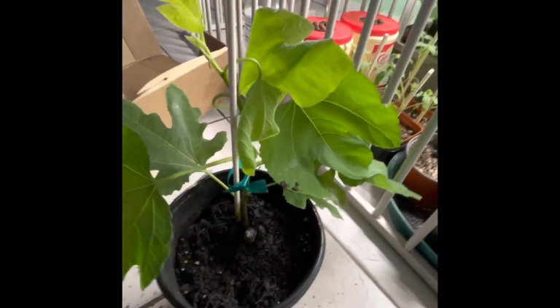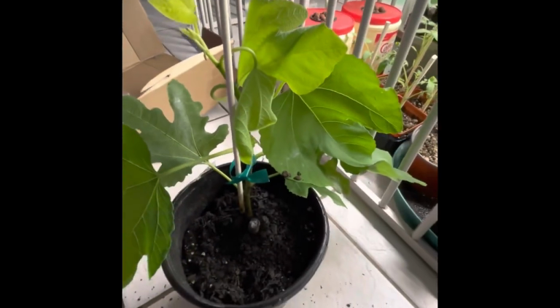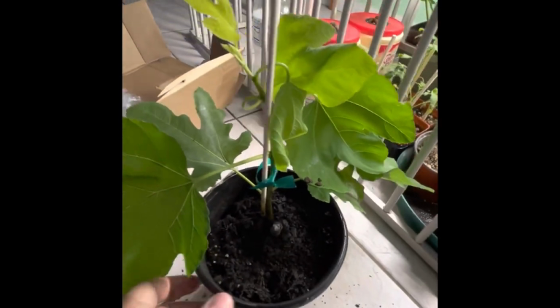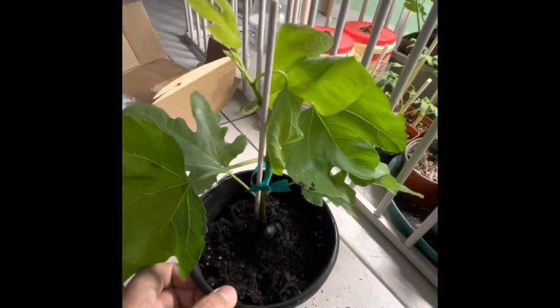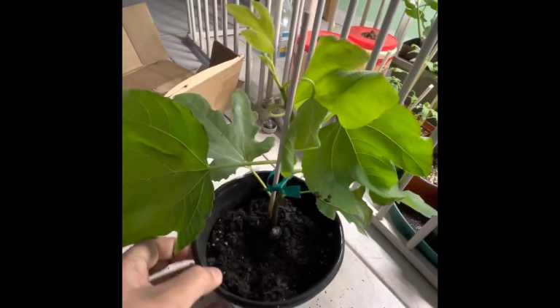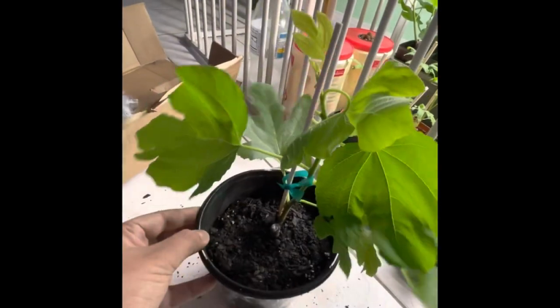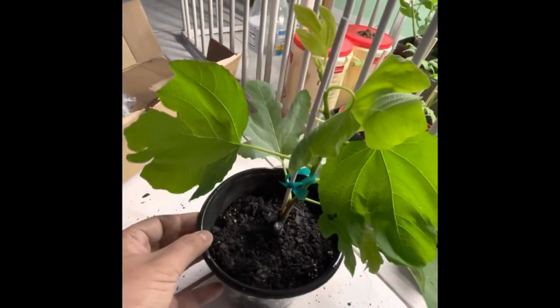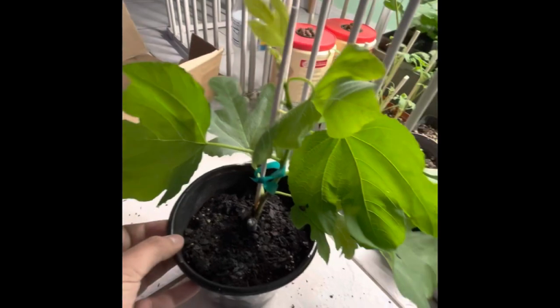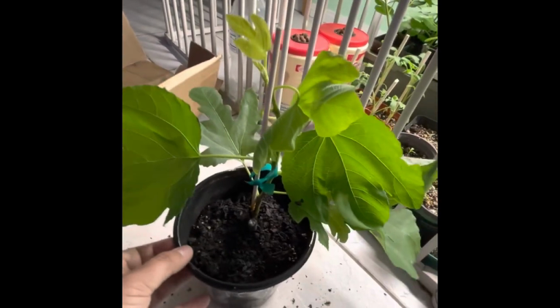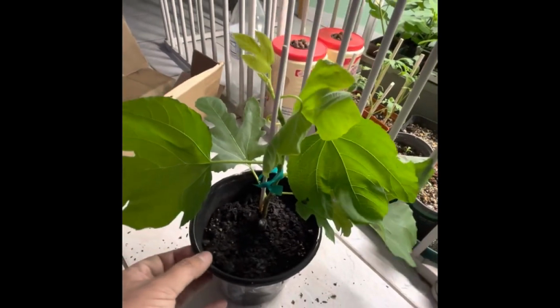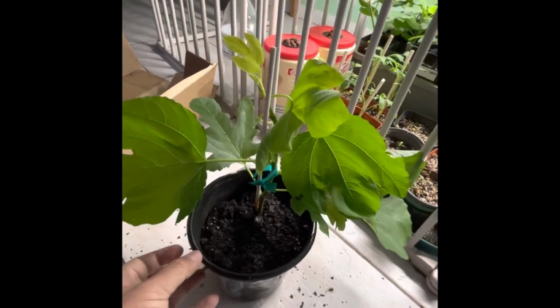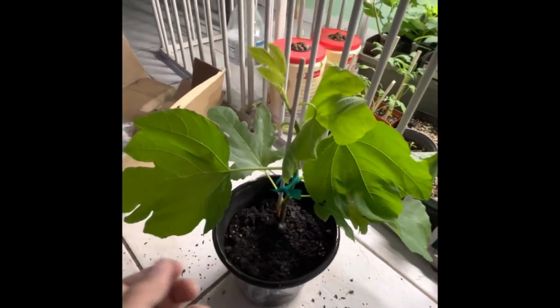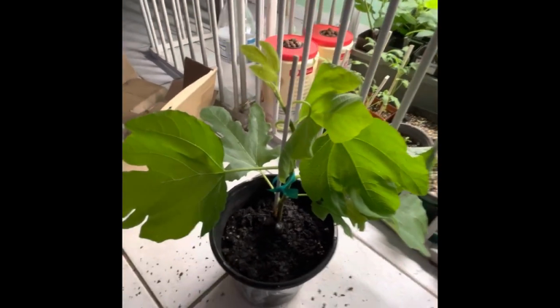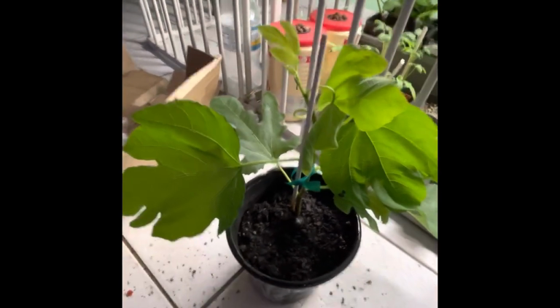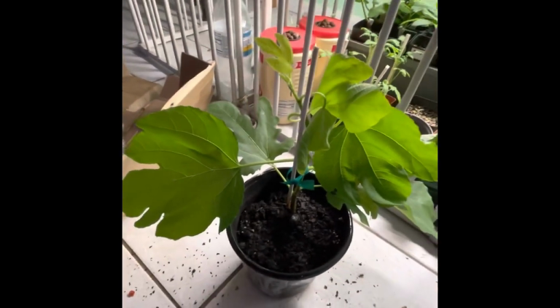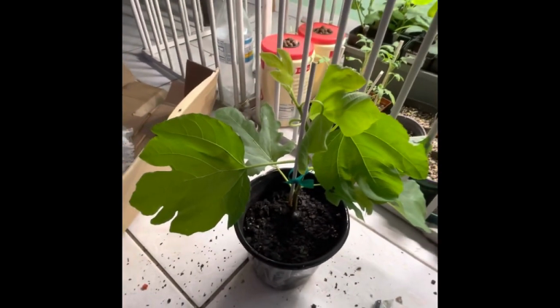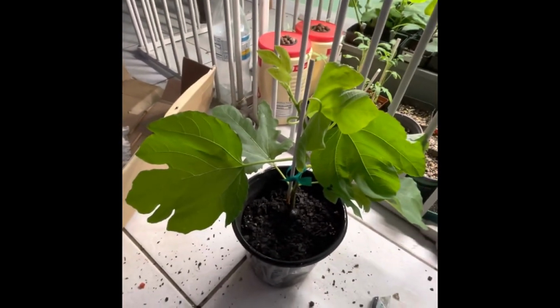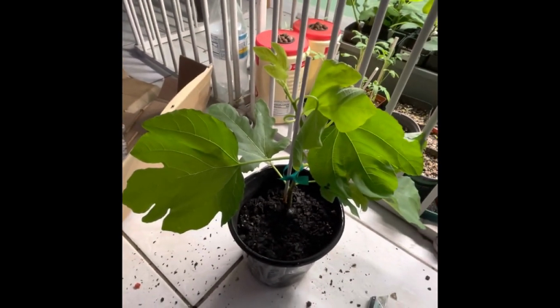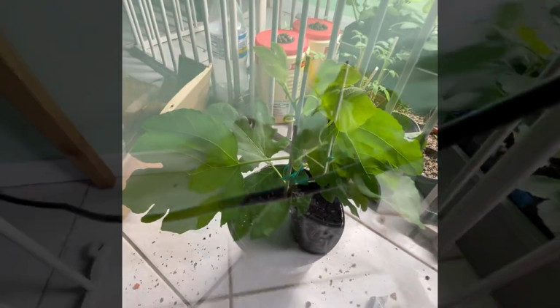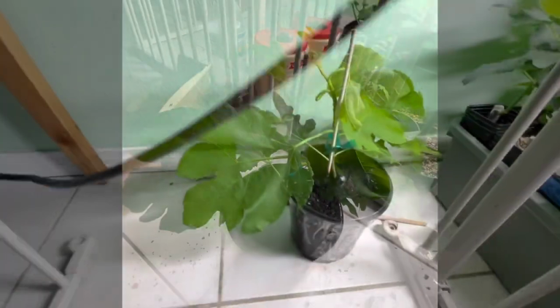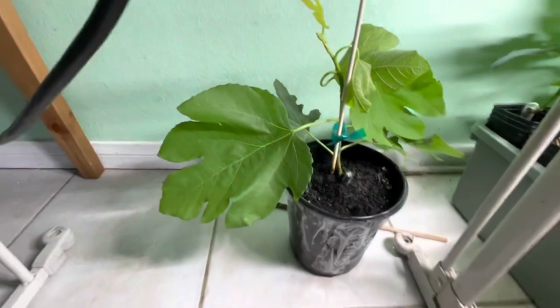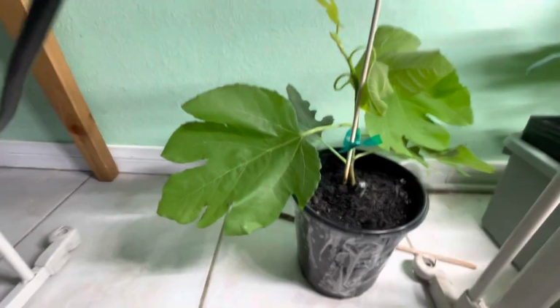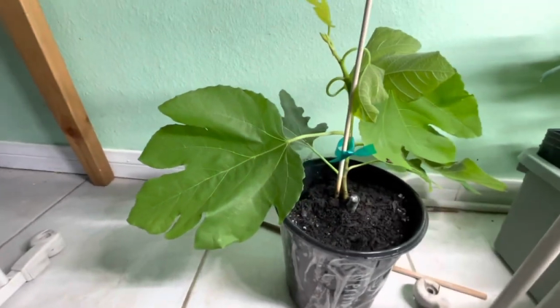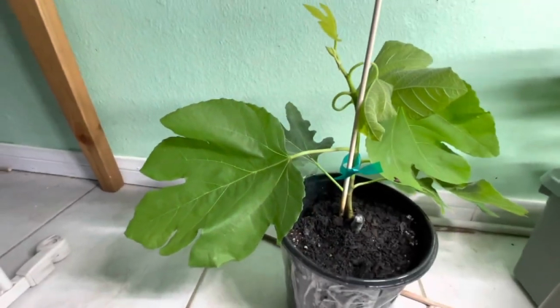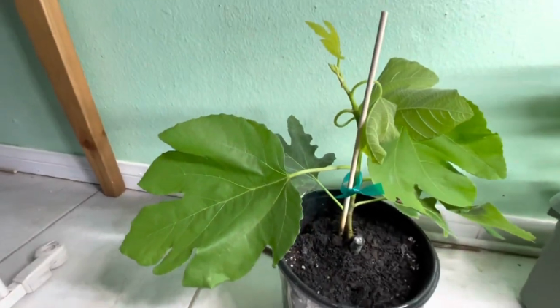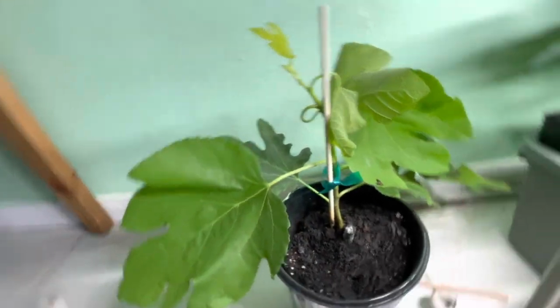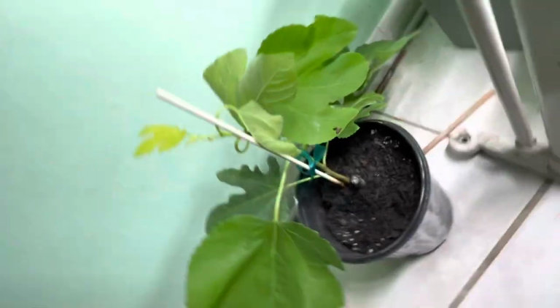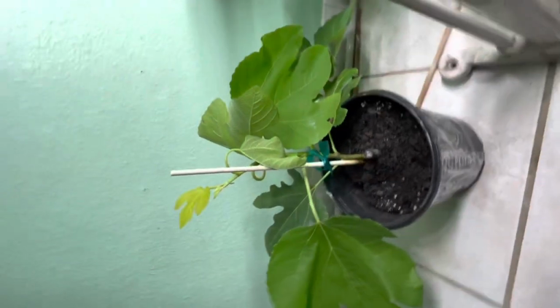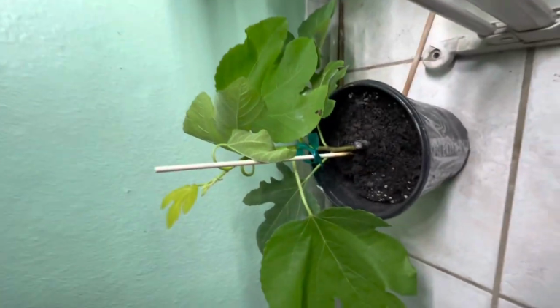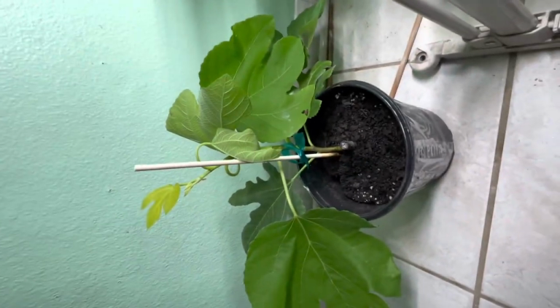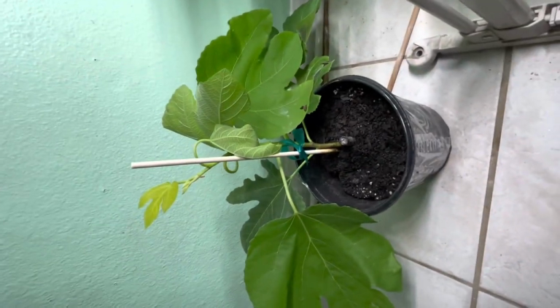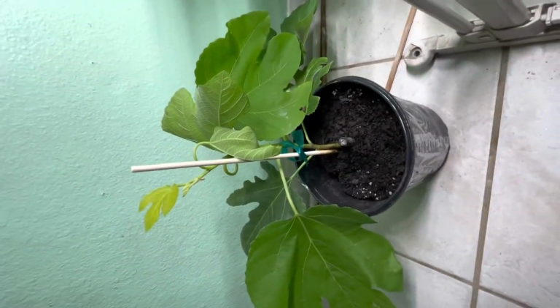These wilted leaves may come back and recover after a few days, or they may not. It doesn't matter — as long as most of the leaves or the plant looks healthy, it should be fine.